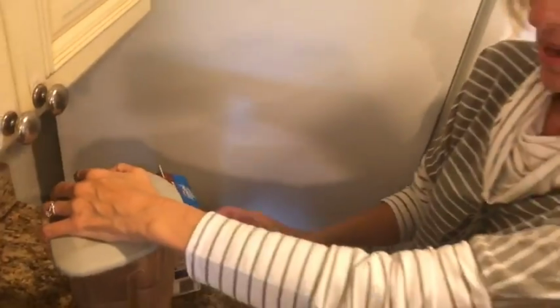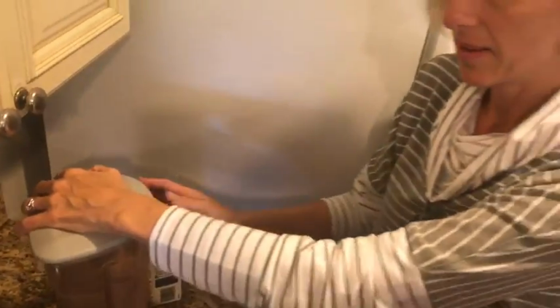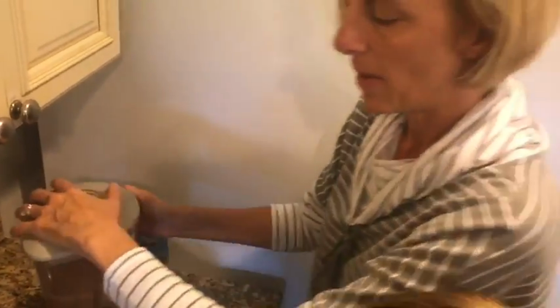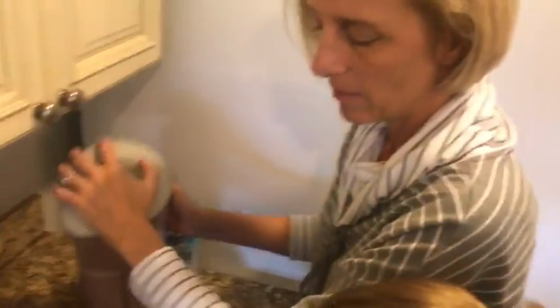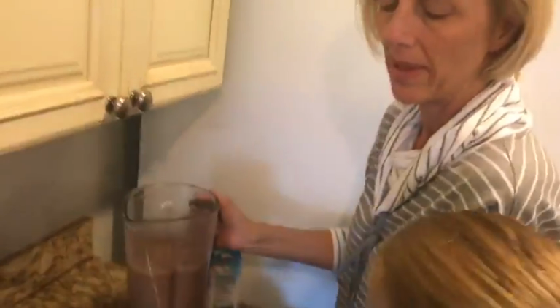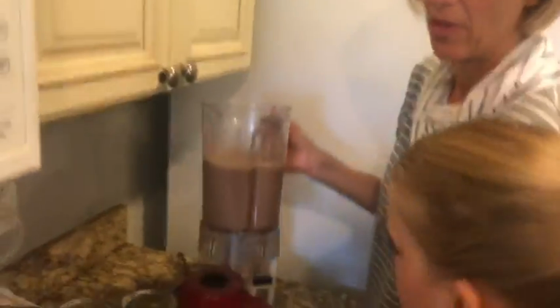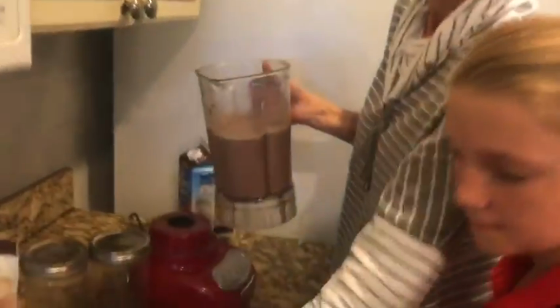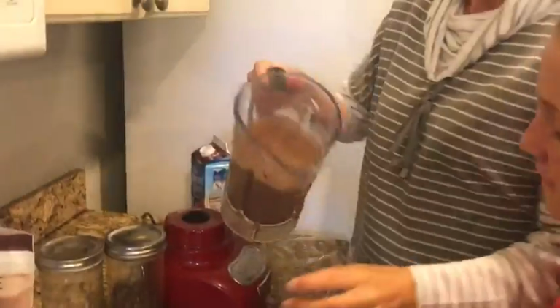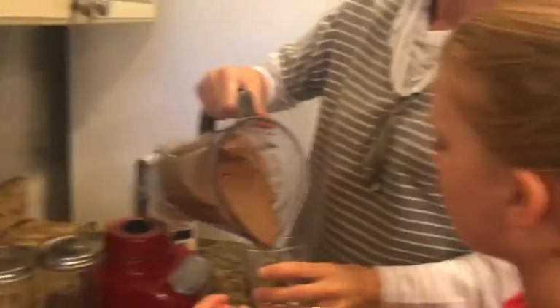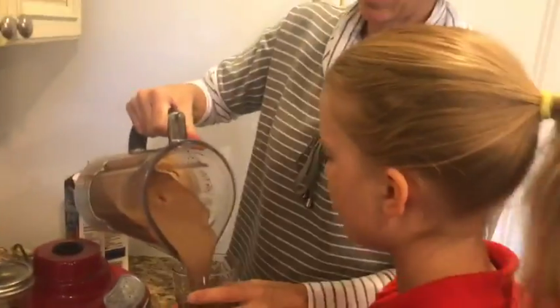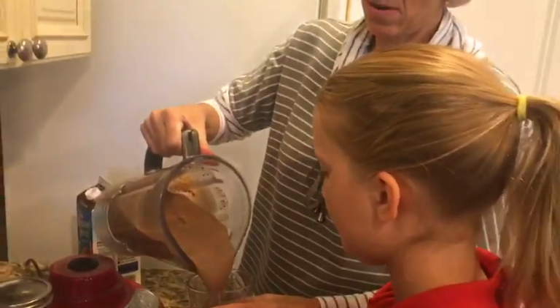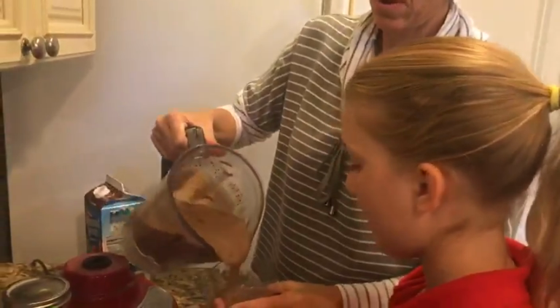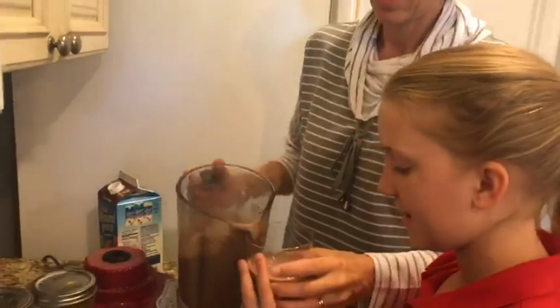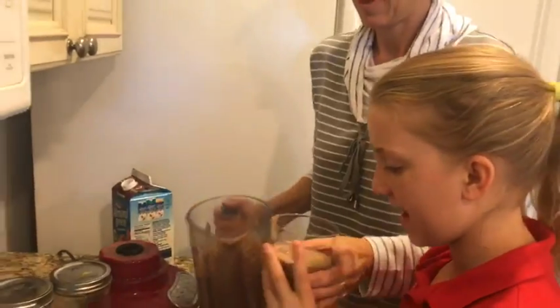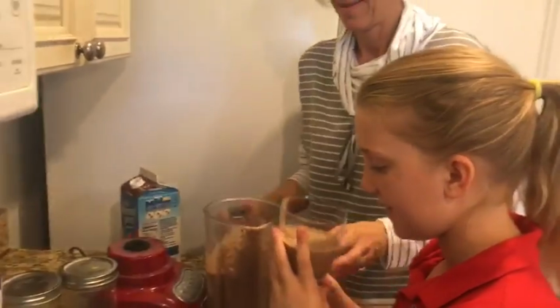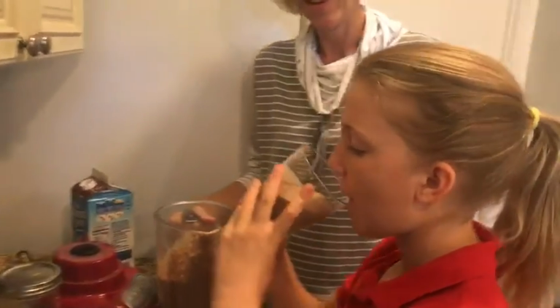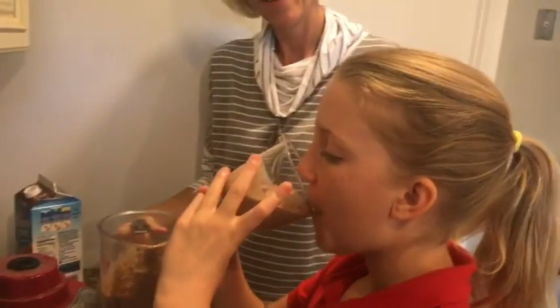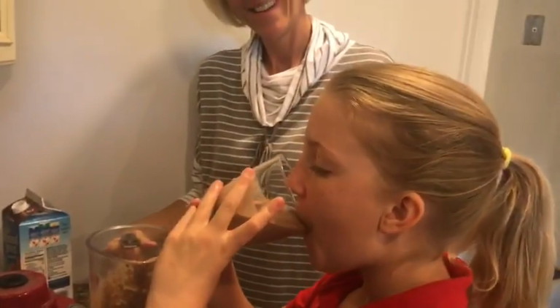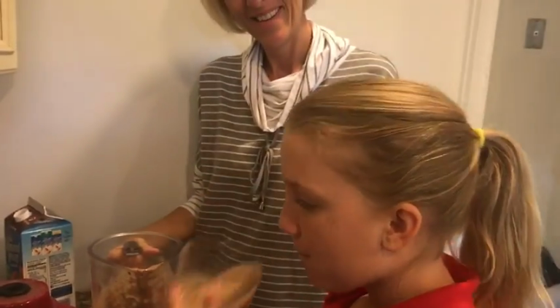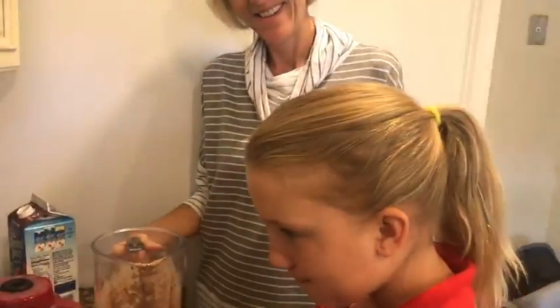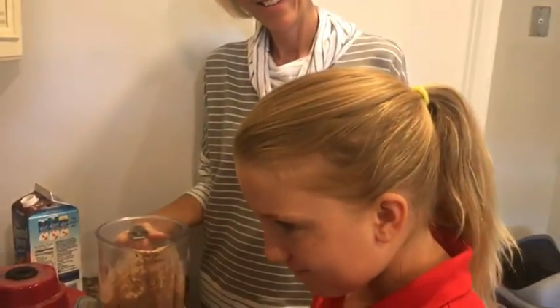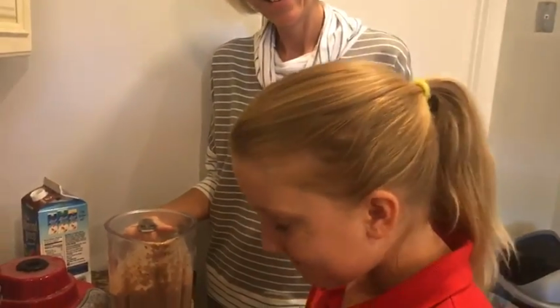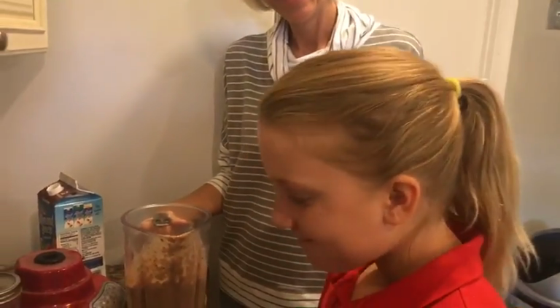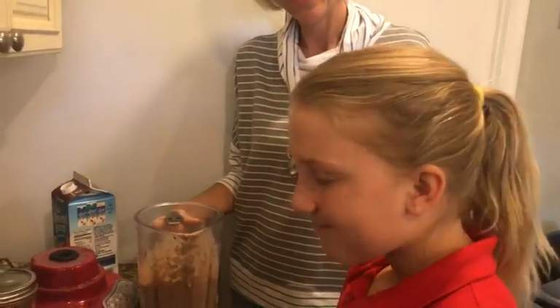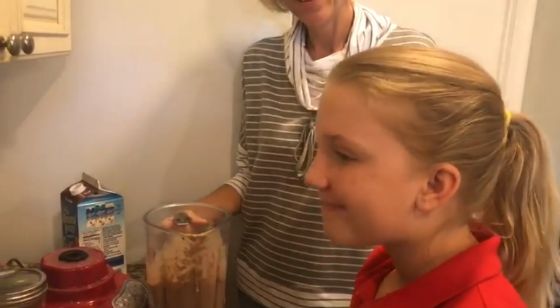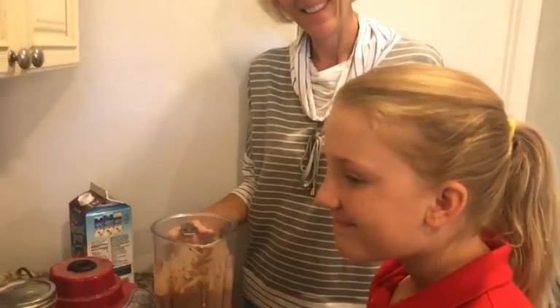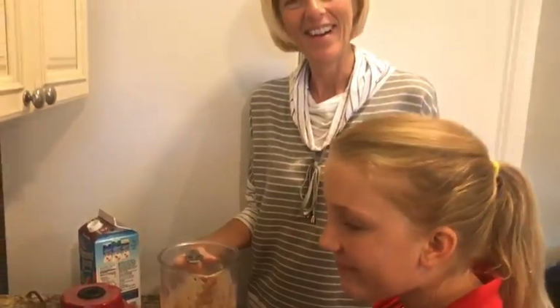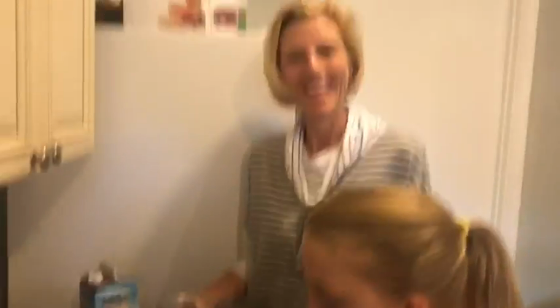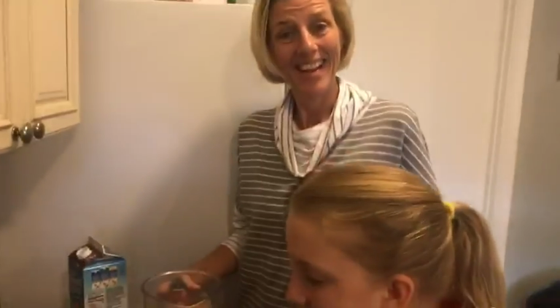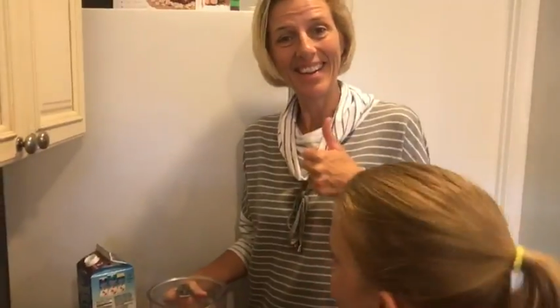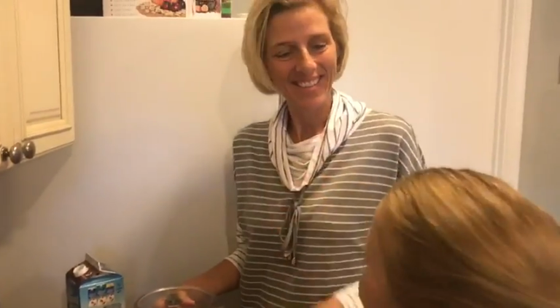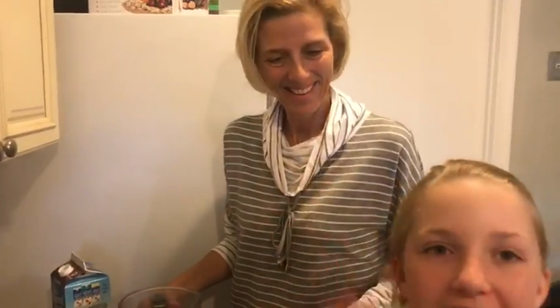And that's not too bad. Sometimes I blend it longer. Here we go. It looks thick. Is it good? All right. Thank you. Bye.